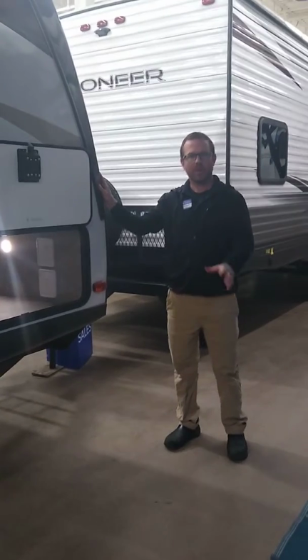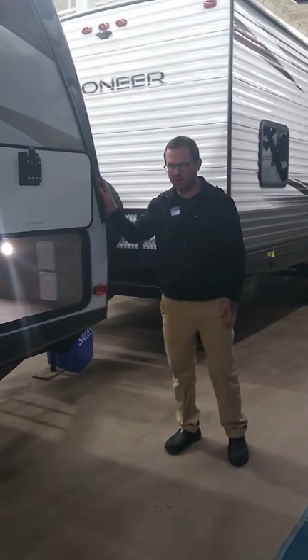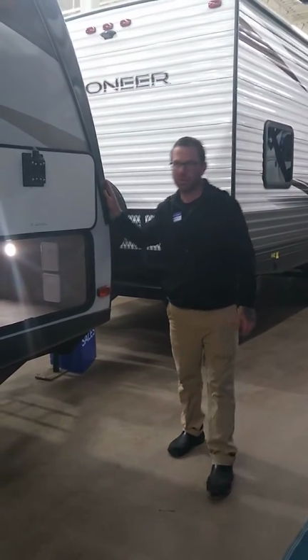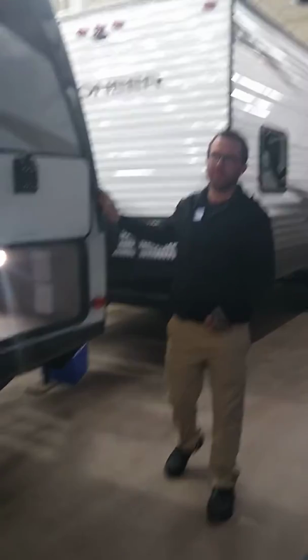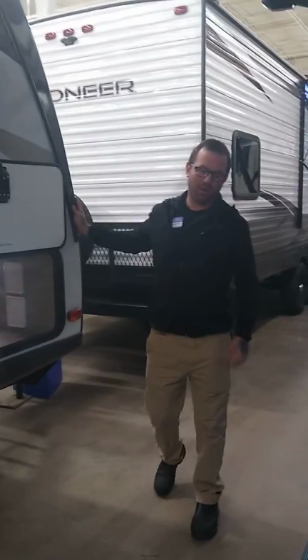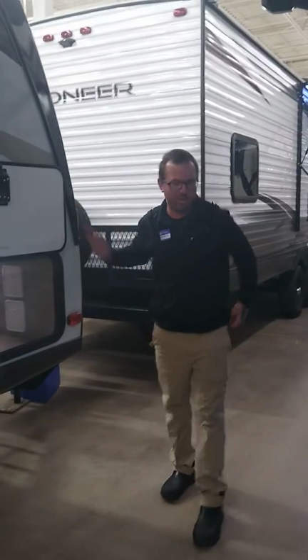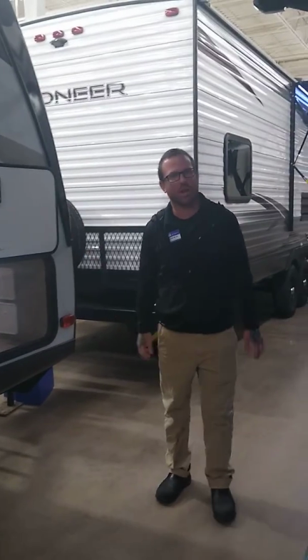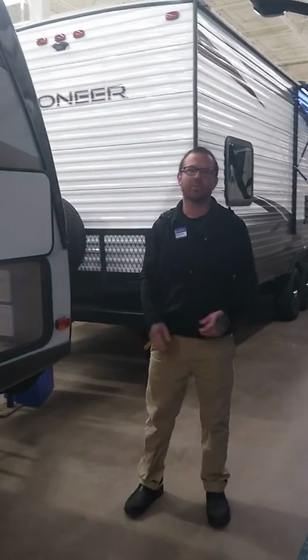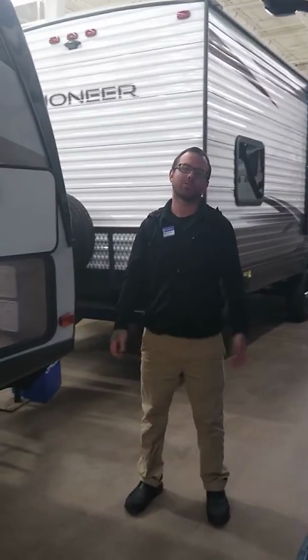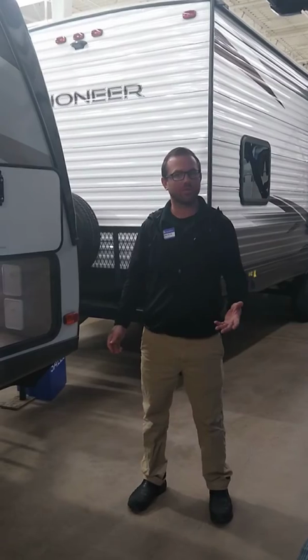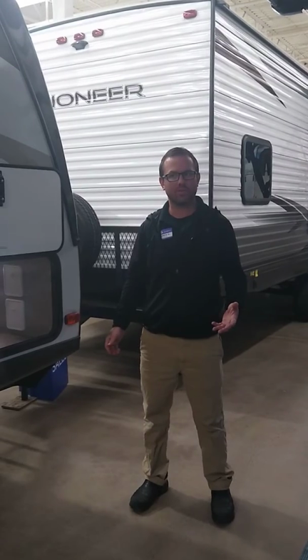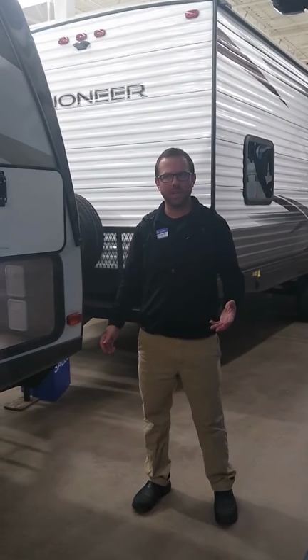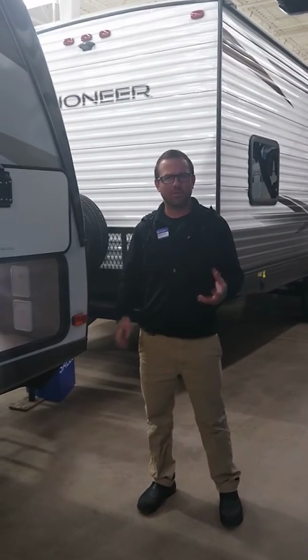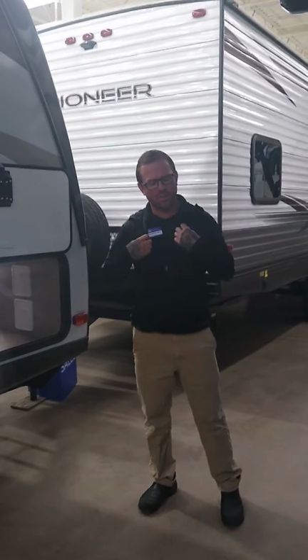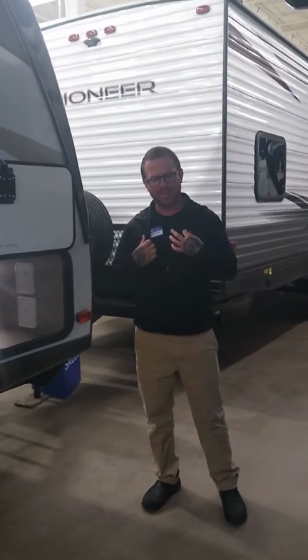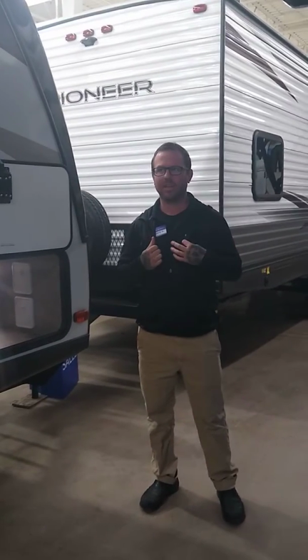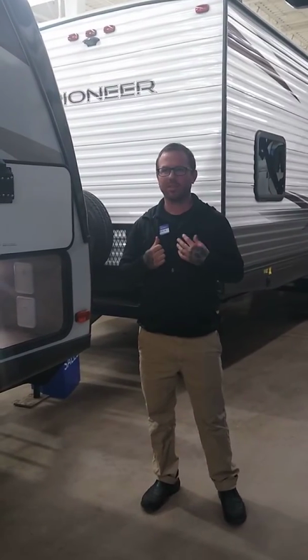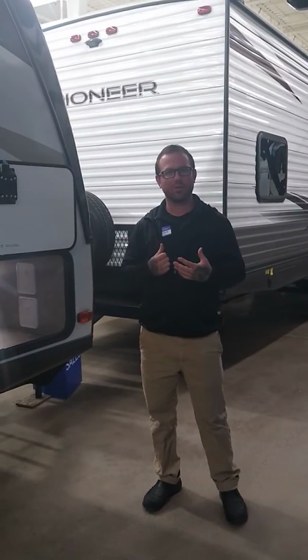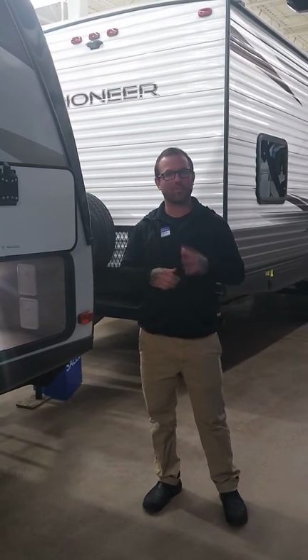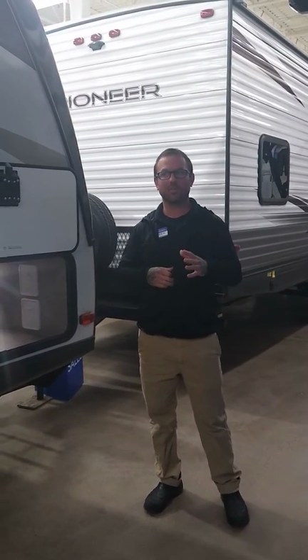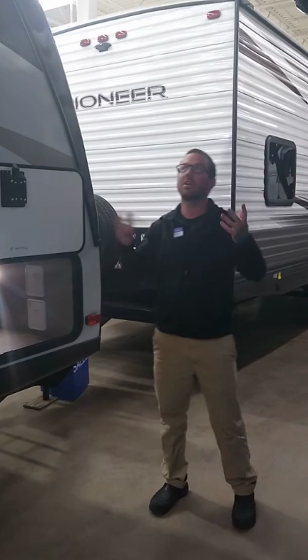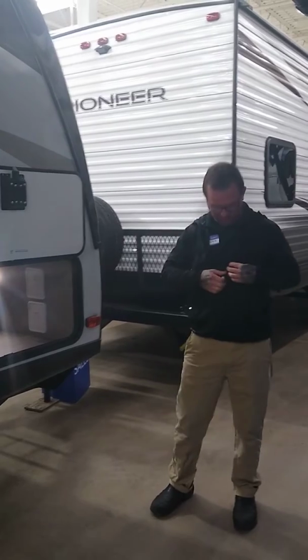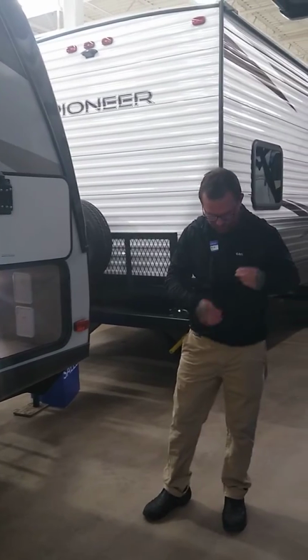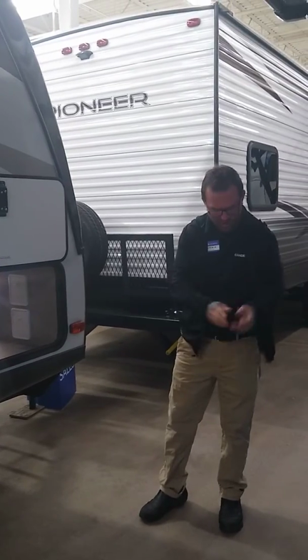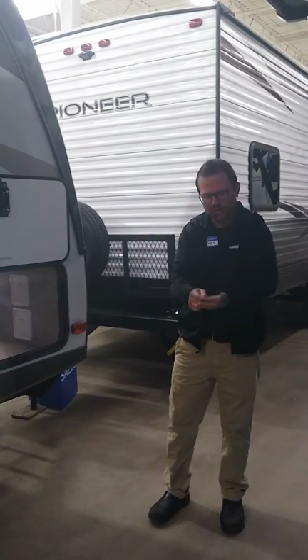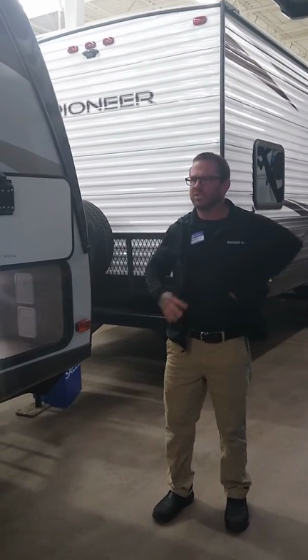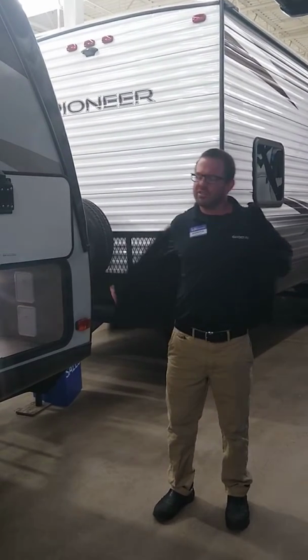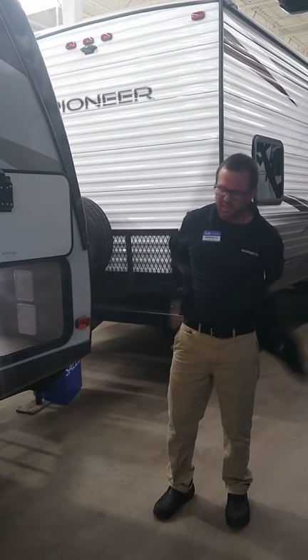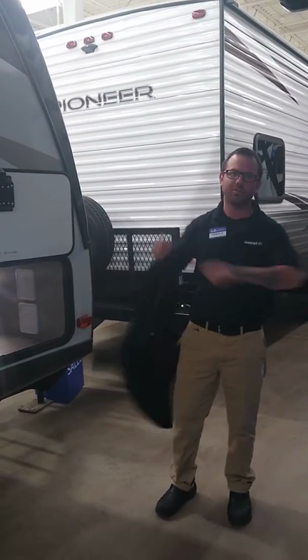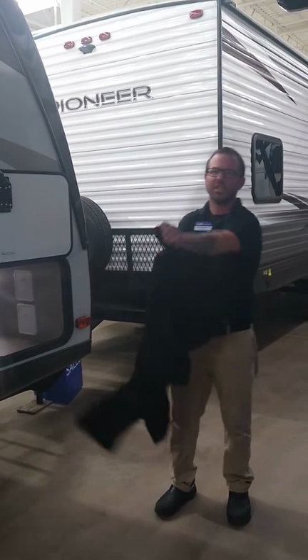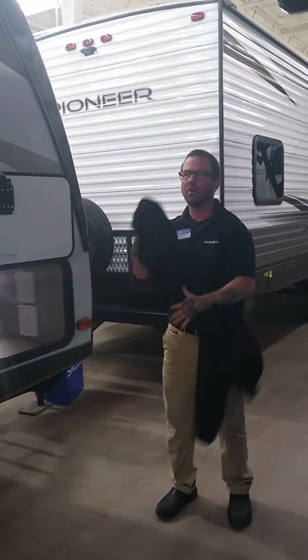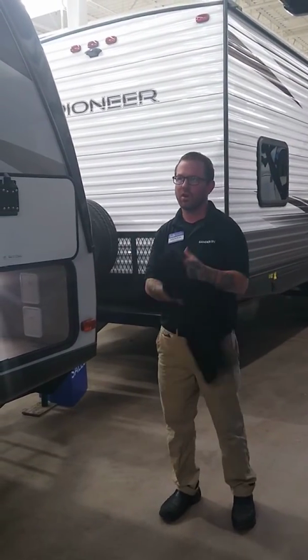Hi everyone, Andrew here with Gander RV here in Baxter, Minnesota, store number 653. You might notice I have a jacket on today because it is cold outside, but guess what? Here in our indoor showroom, no need for jackets because it is 72 degrees all year round.